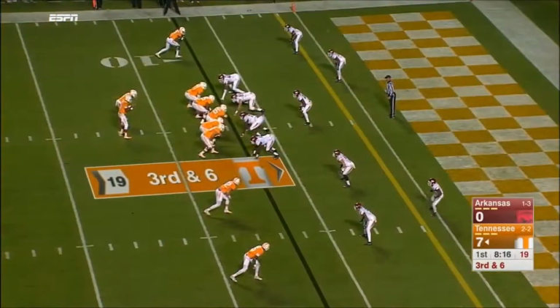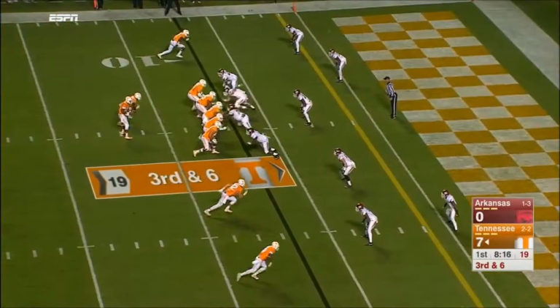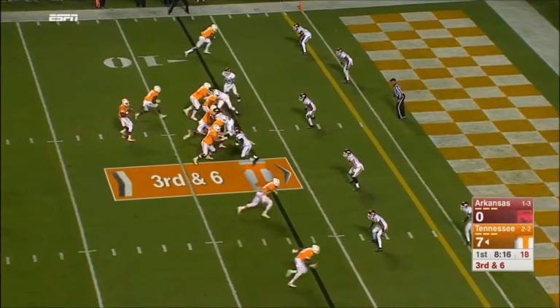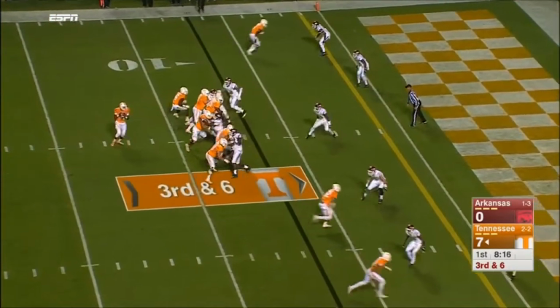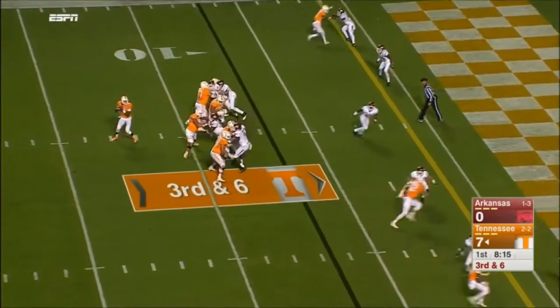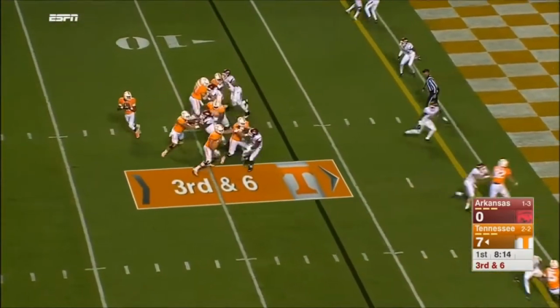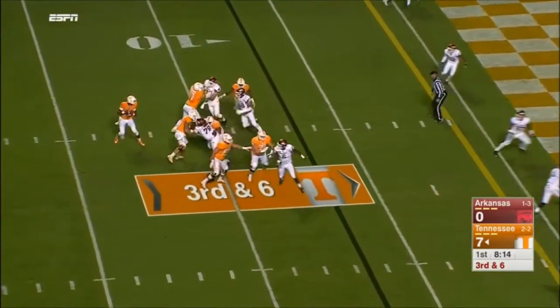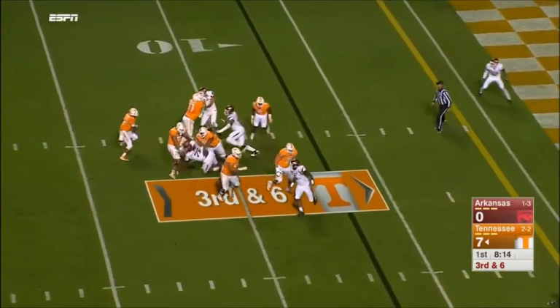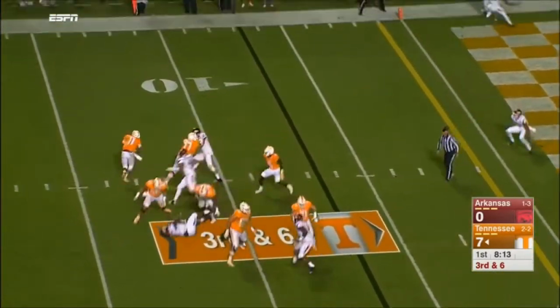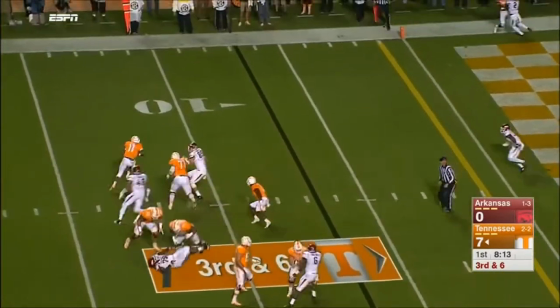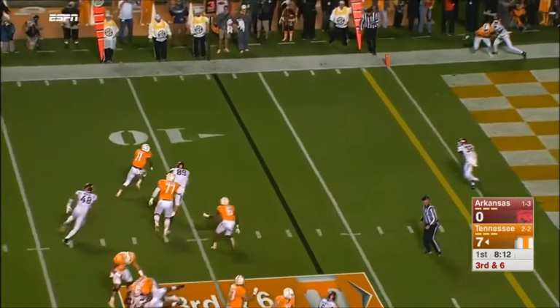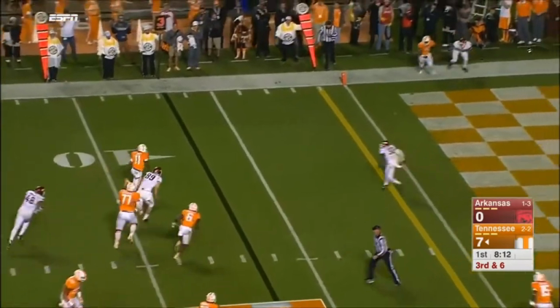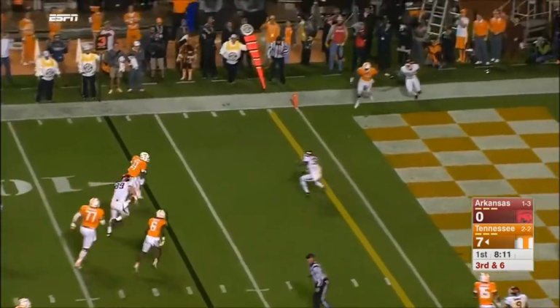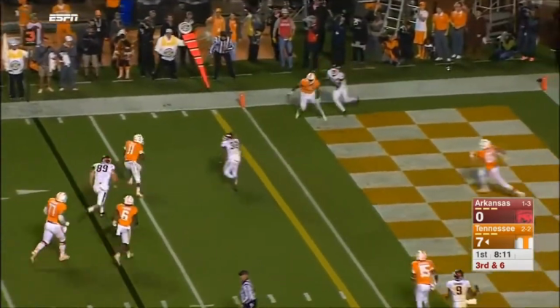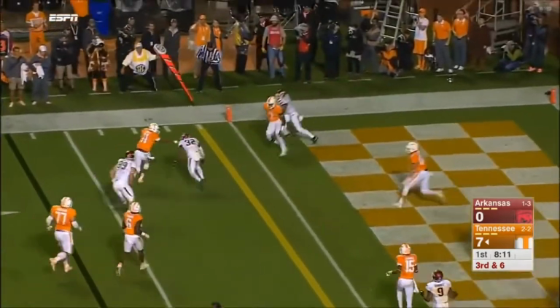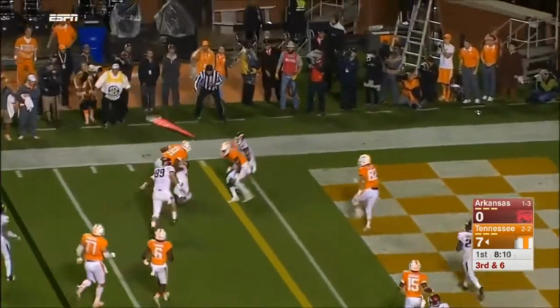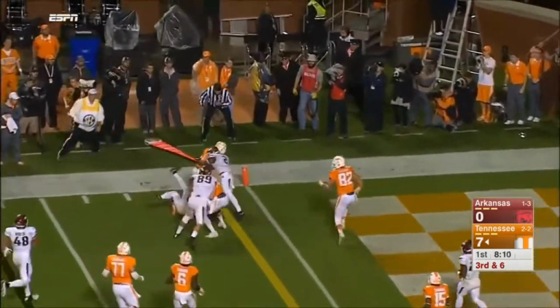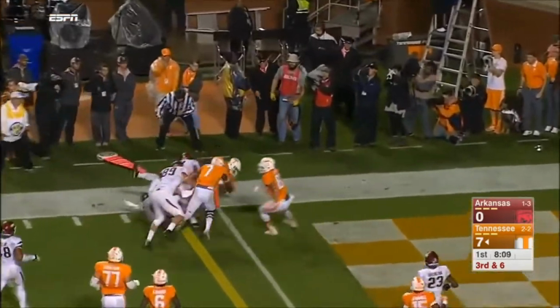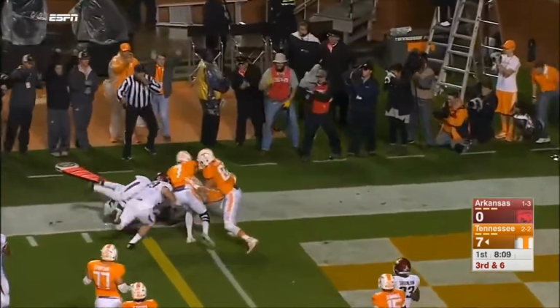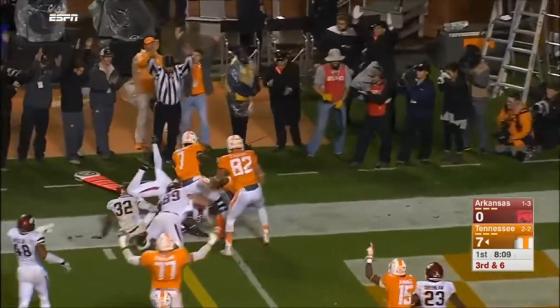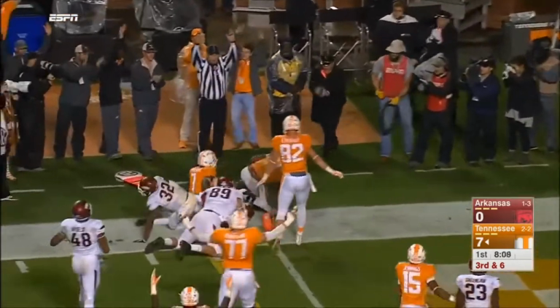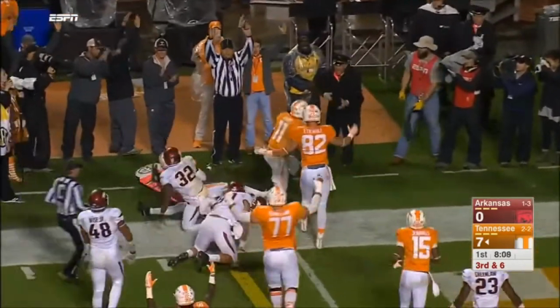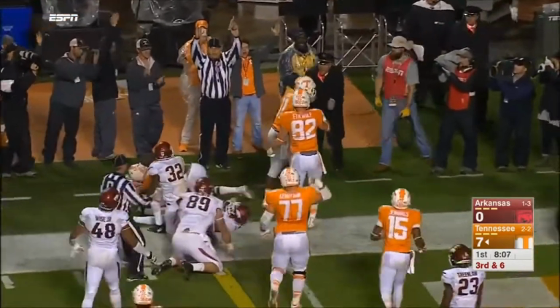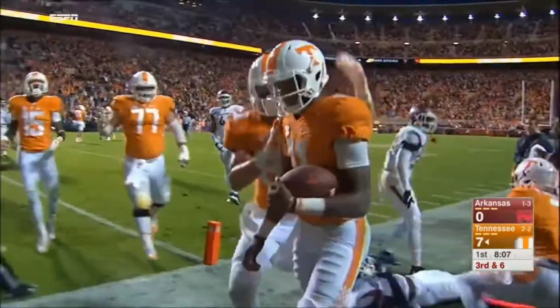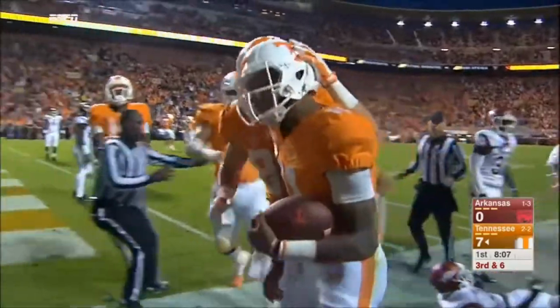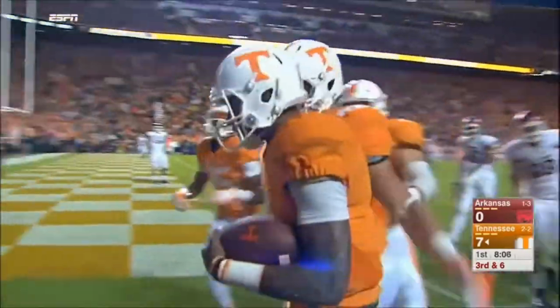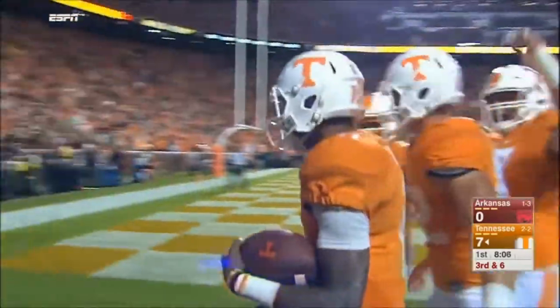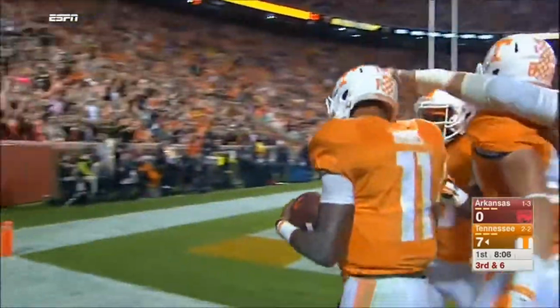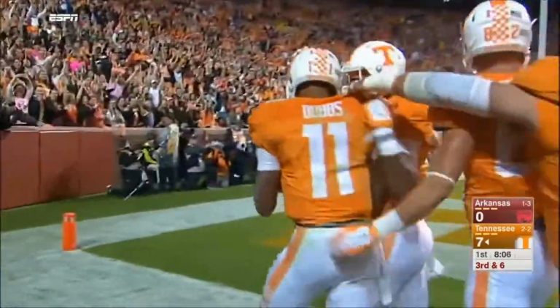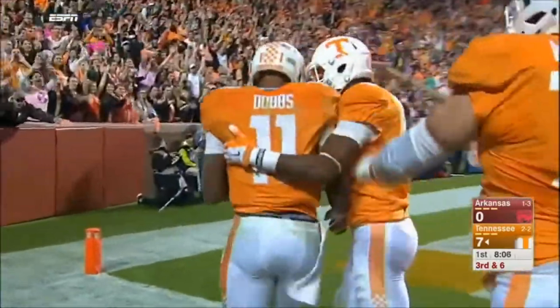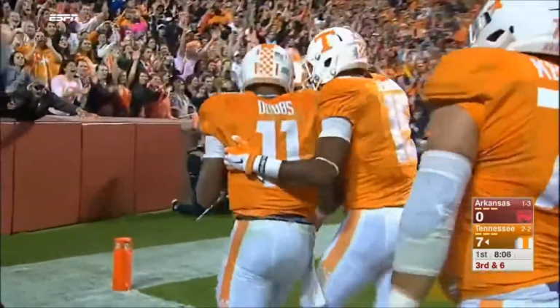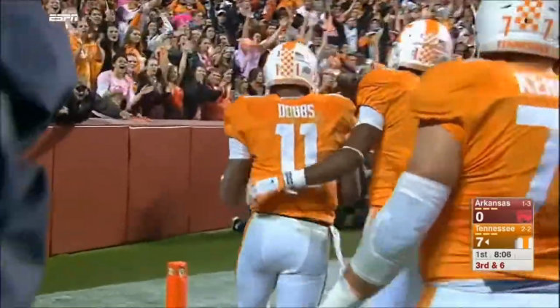Kamara in the ball game and Dobbs with time, going to take off. Reaching. Touchdown.